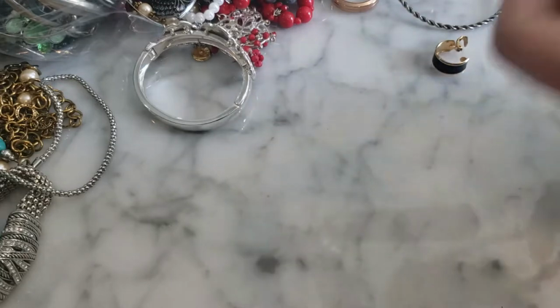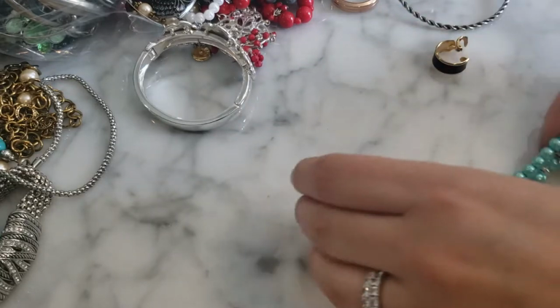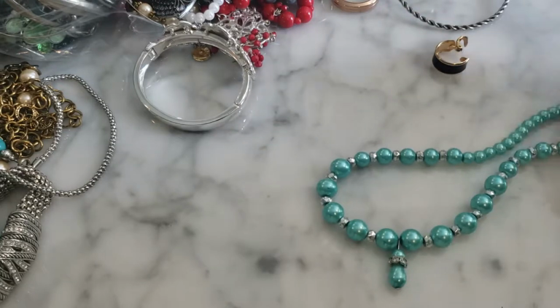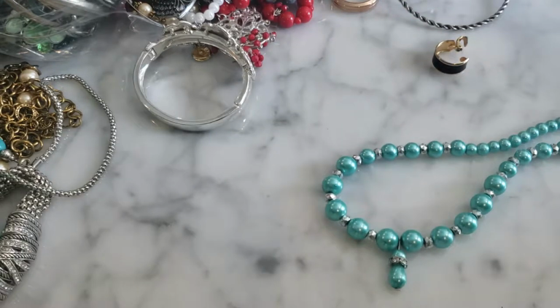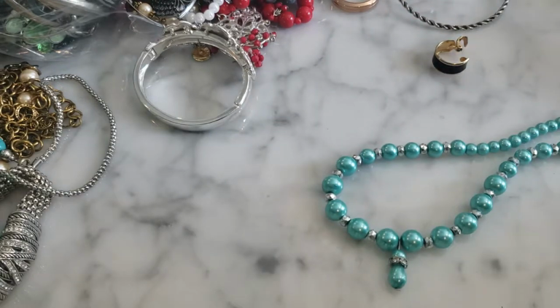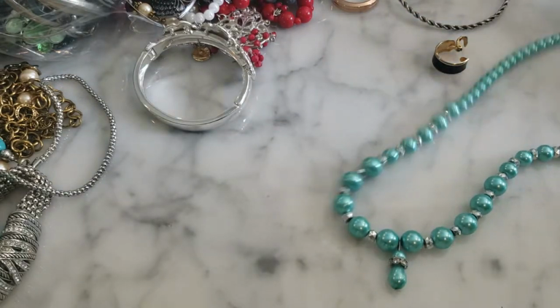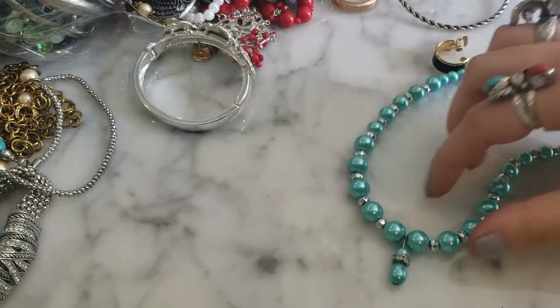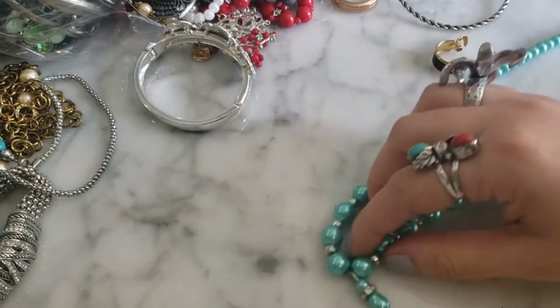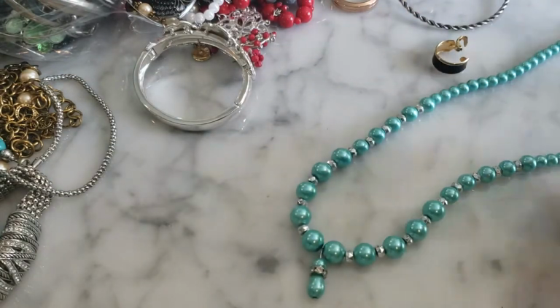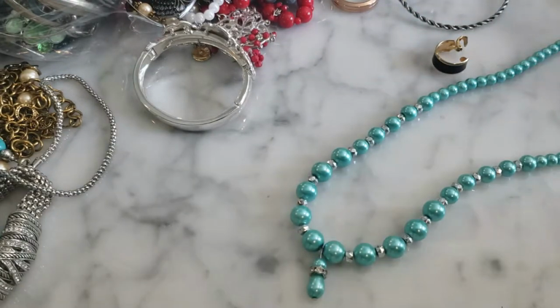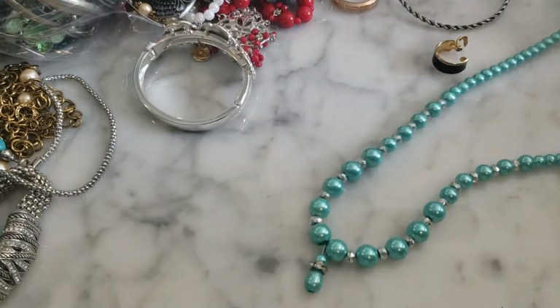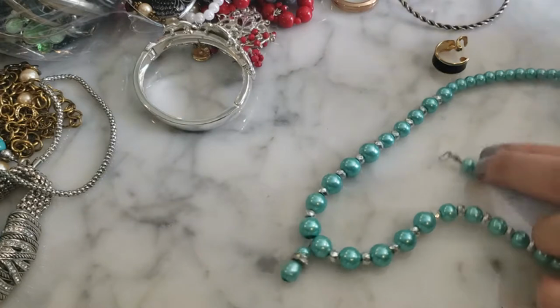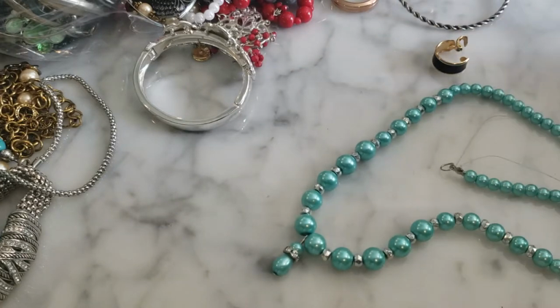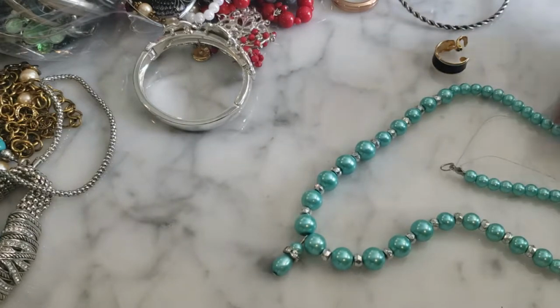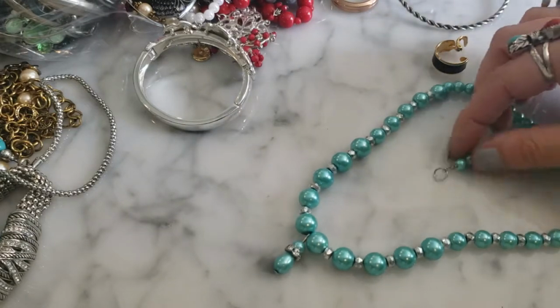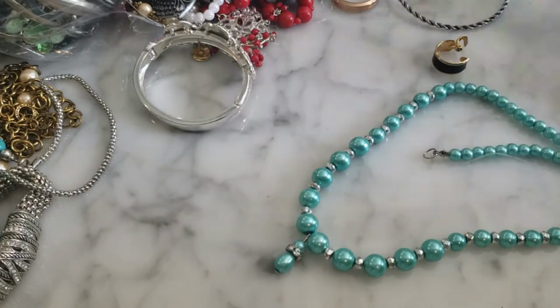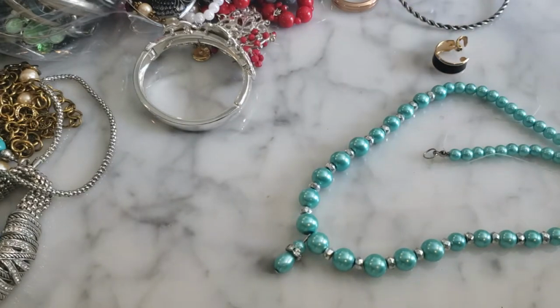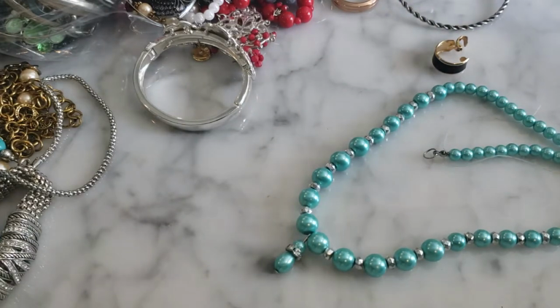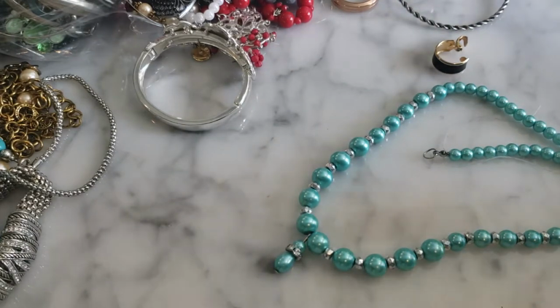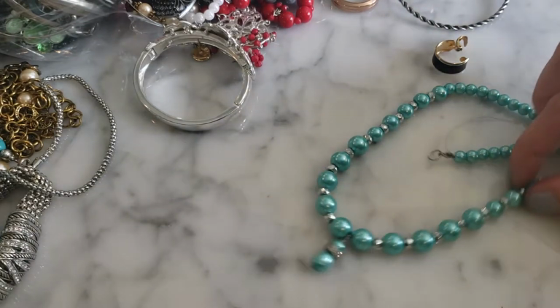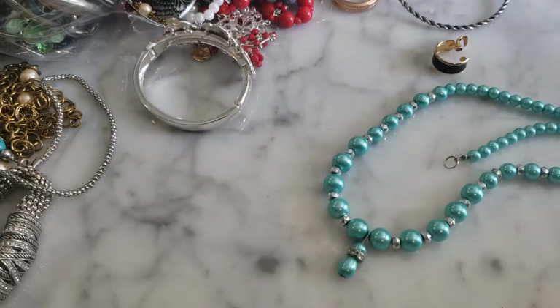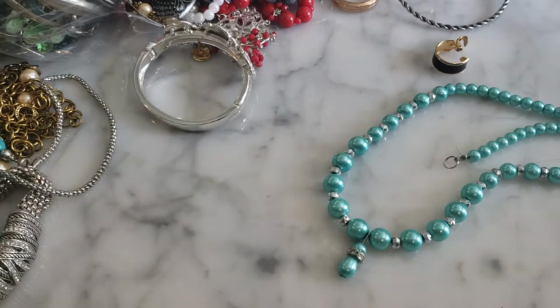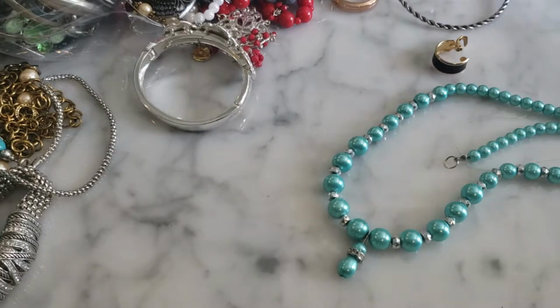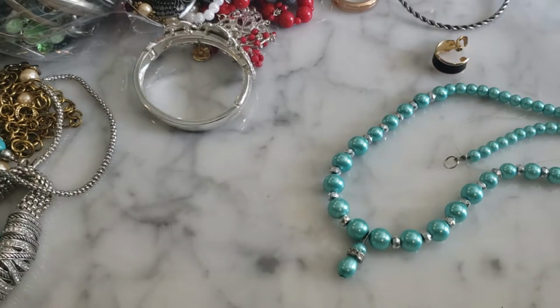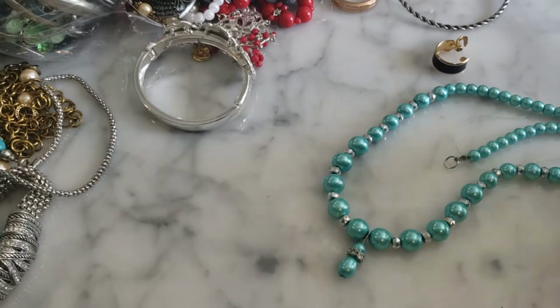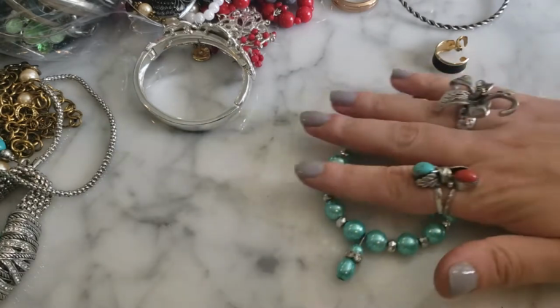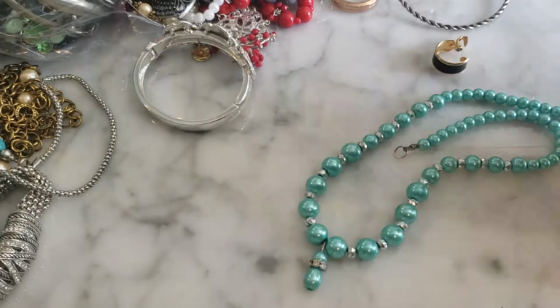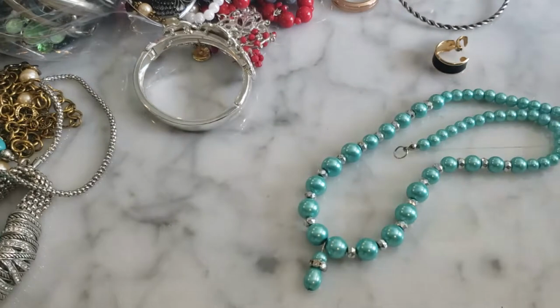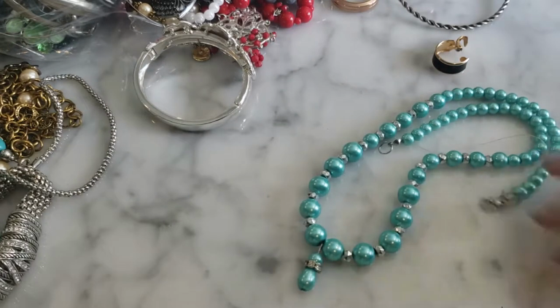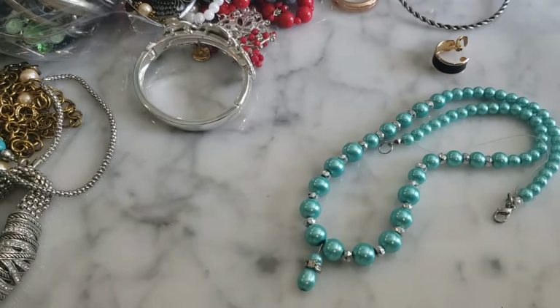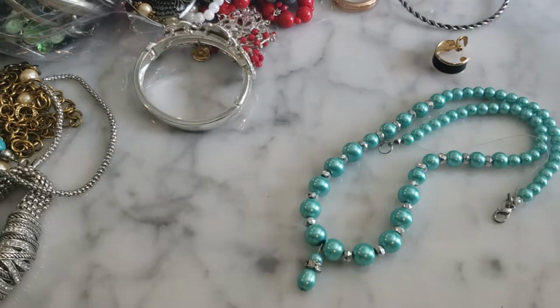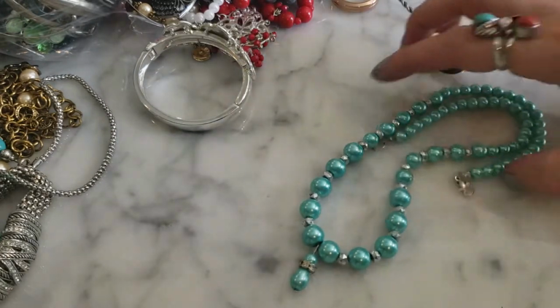This is a blue faux pearl with rhinestone detail necklace — just a pretty little costume jewelry piece. I like the color on it; it's almost like a Tiffany blue, so that's nice.